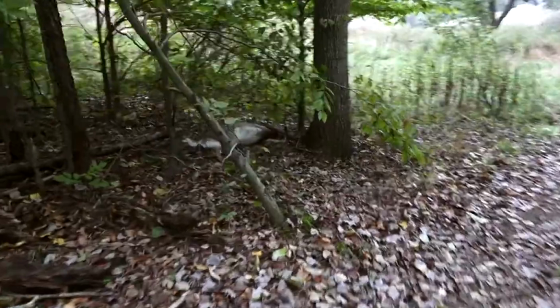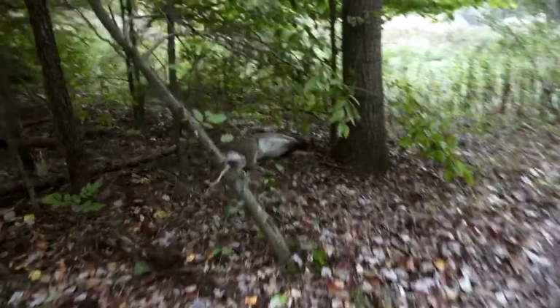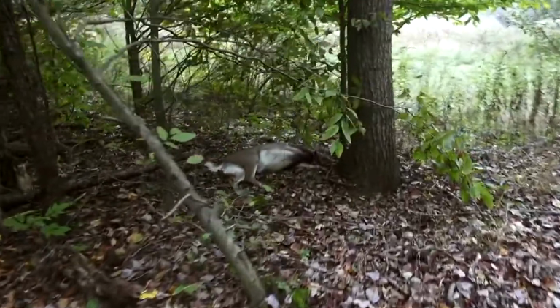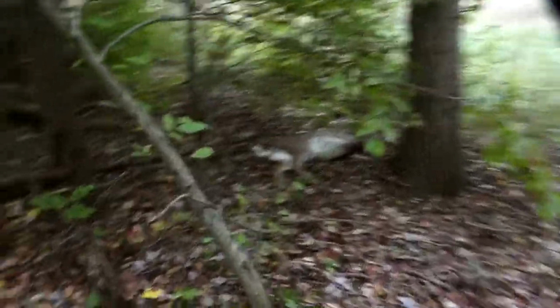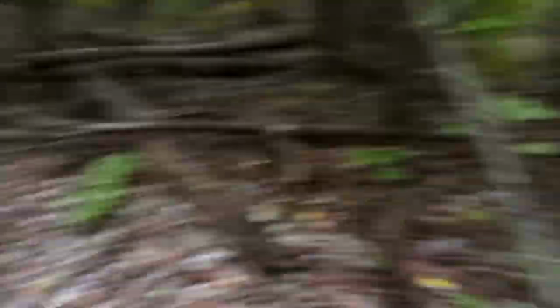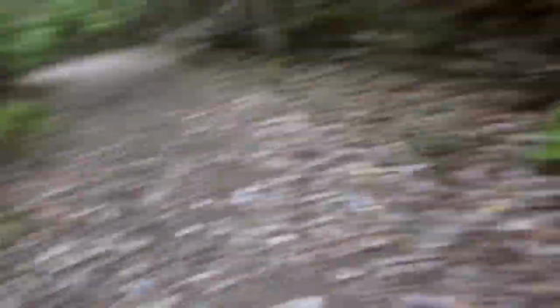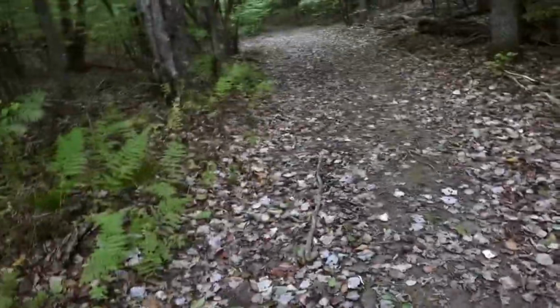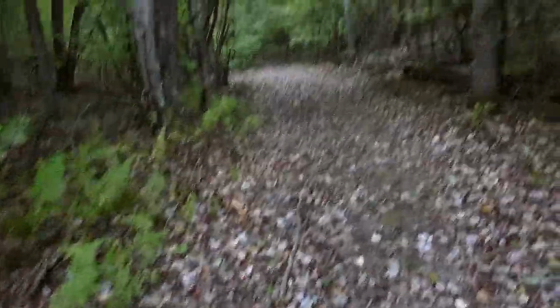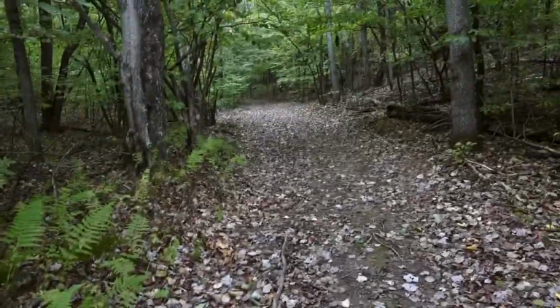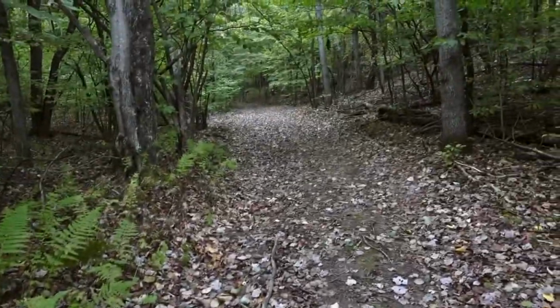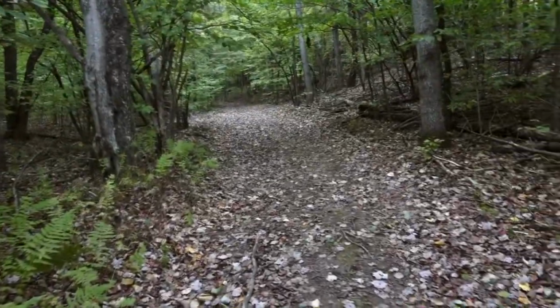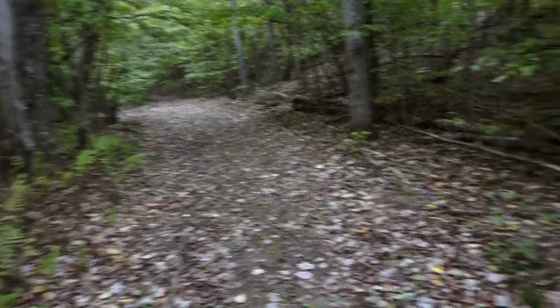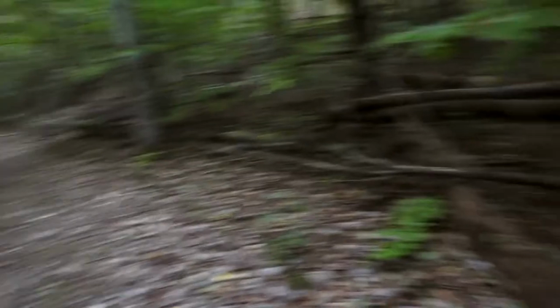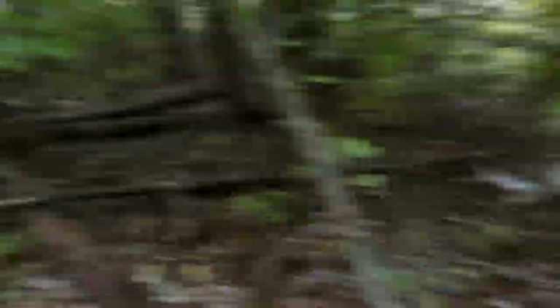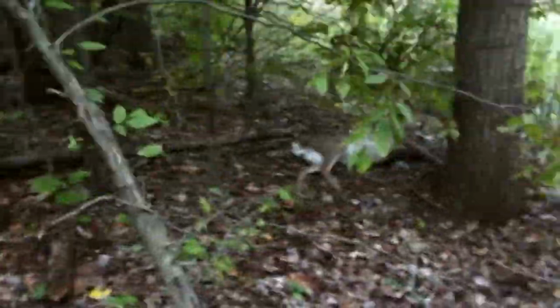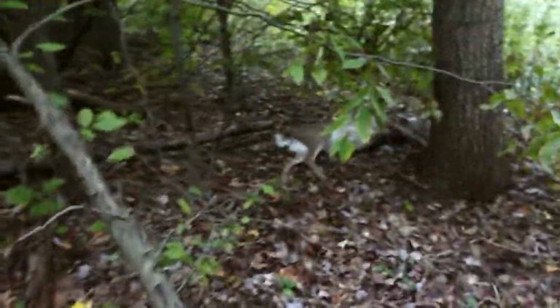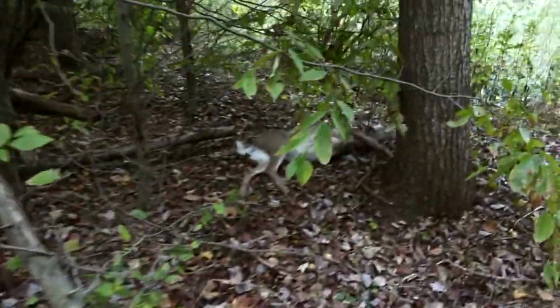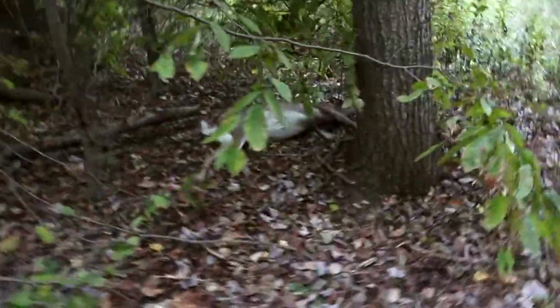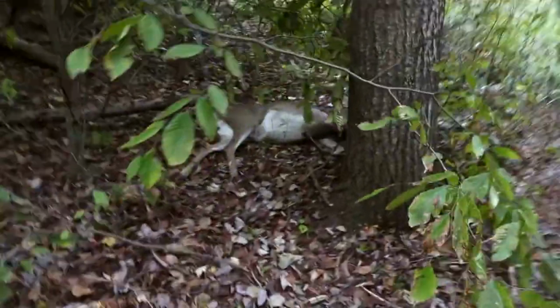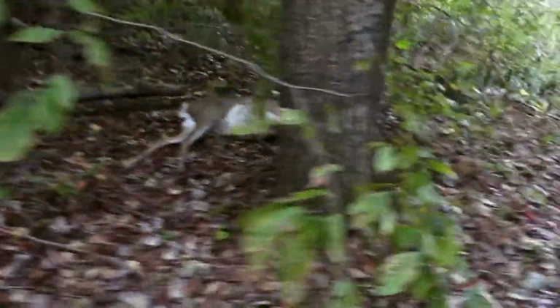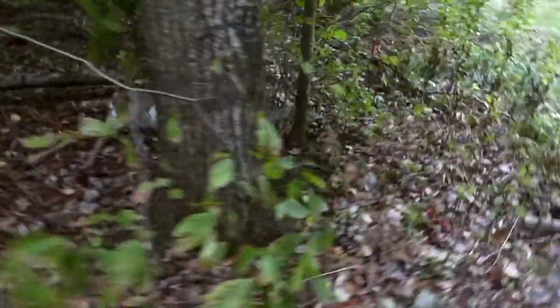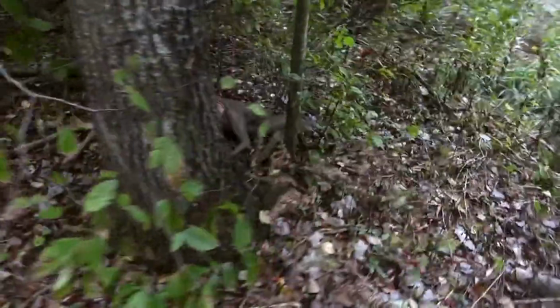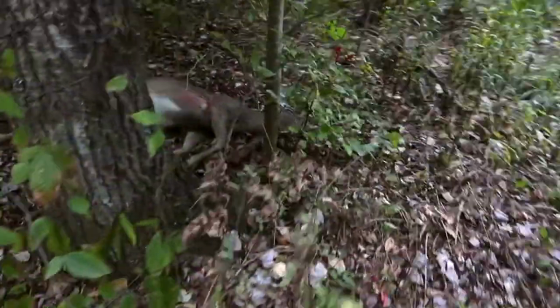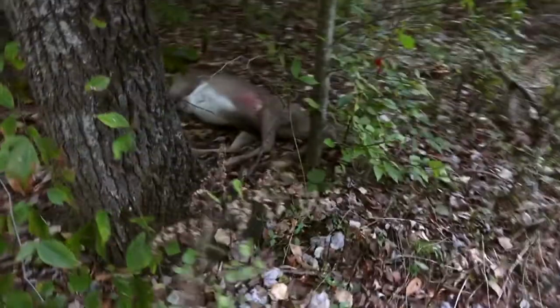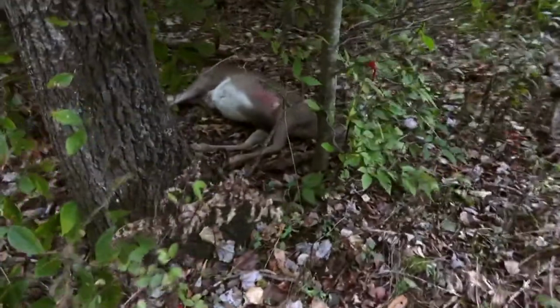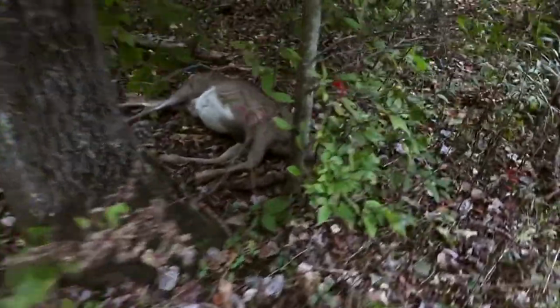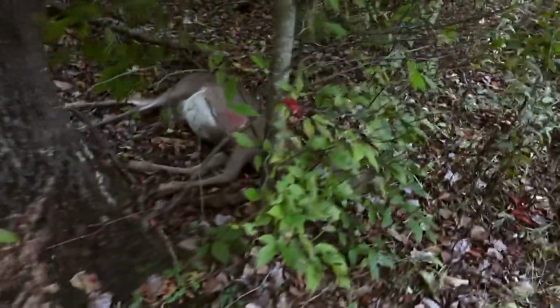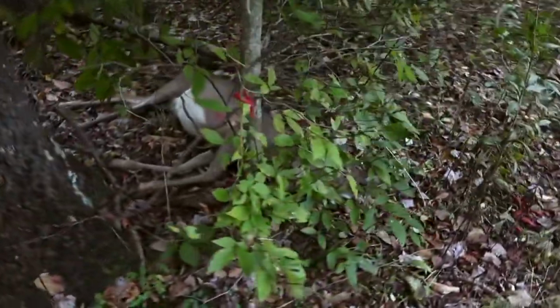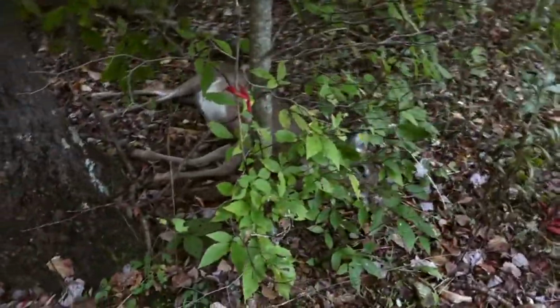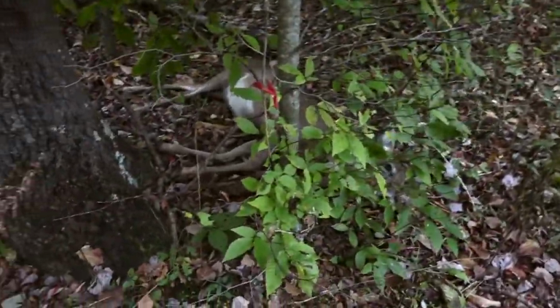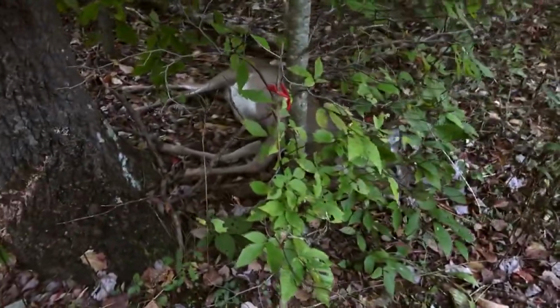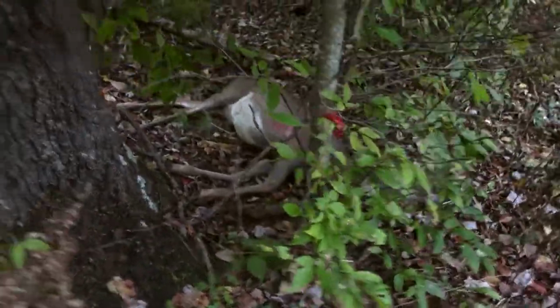There she is — she hit this road and made a 90-degree turn. I couldn't find her, took me forever. Oh yeah, good mature doe. Let me get her out here.